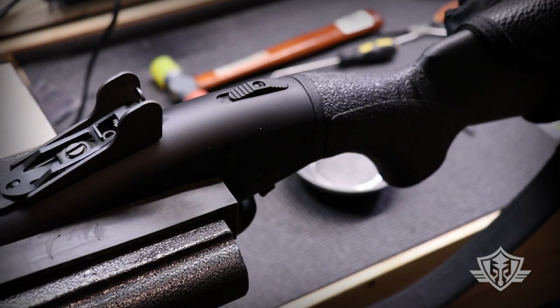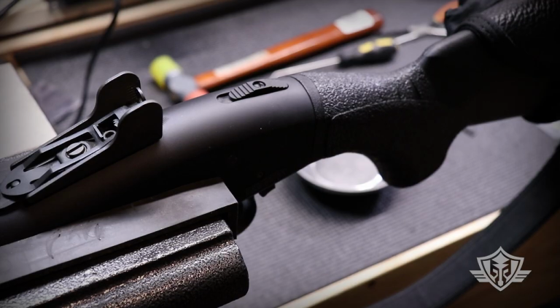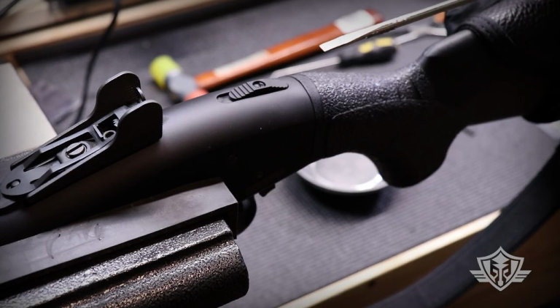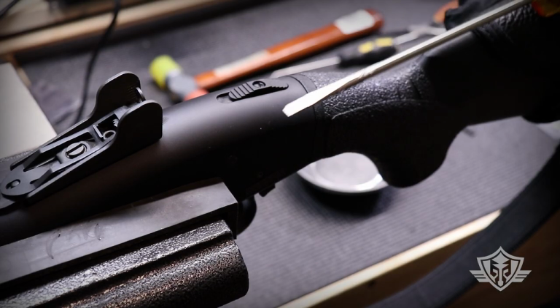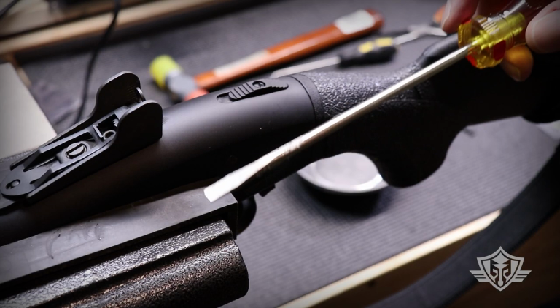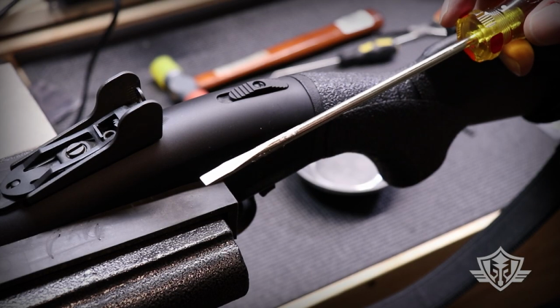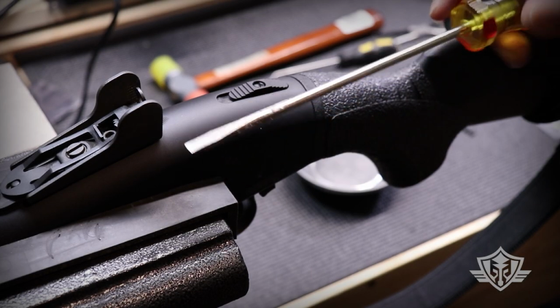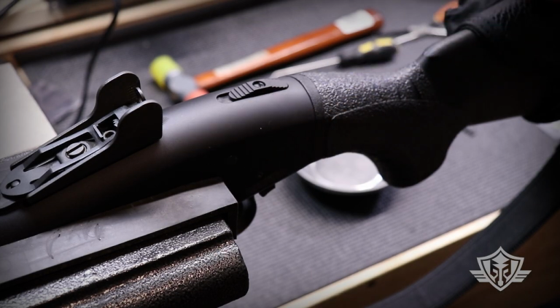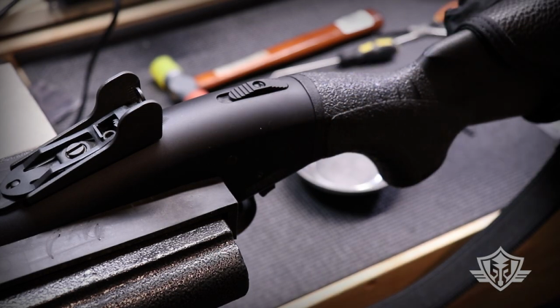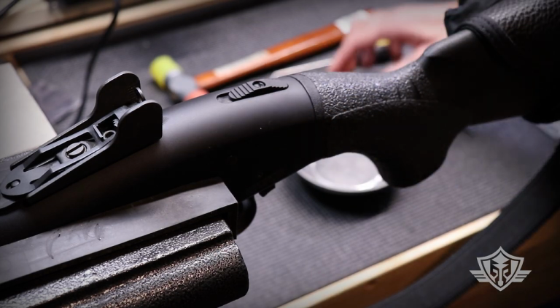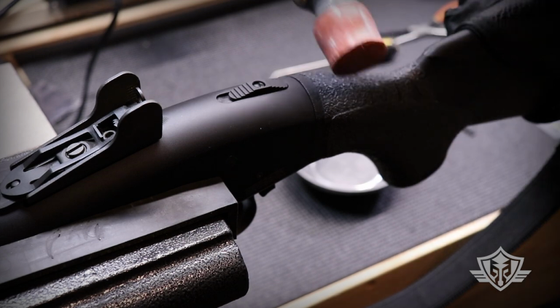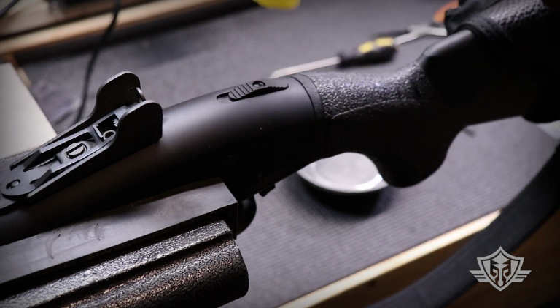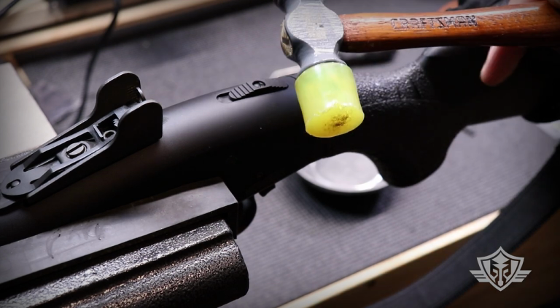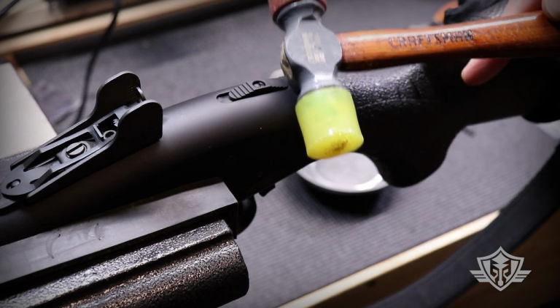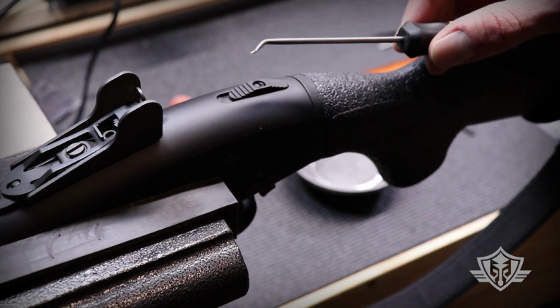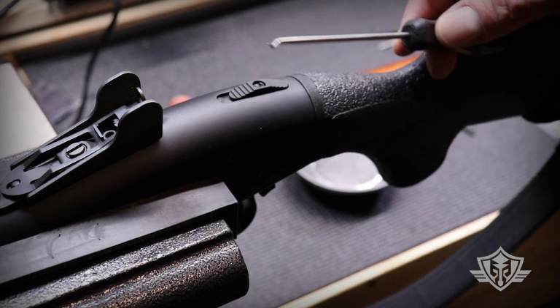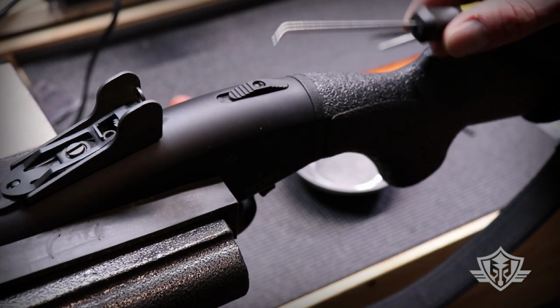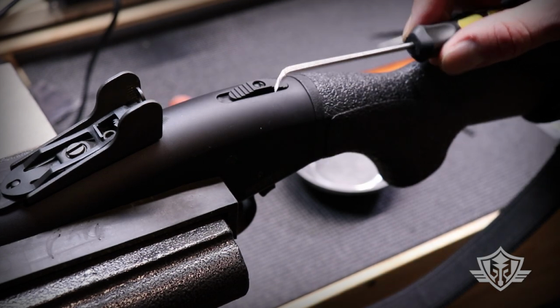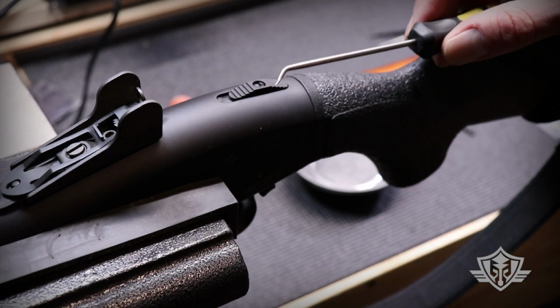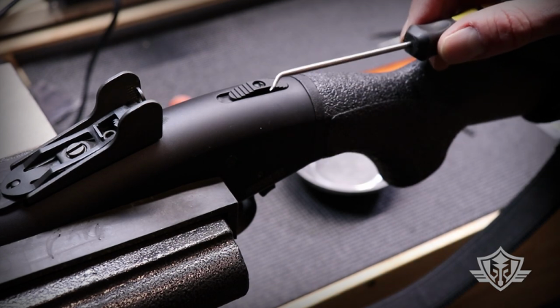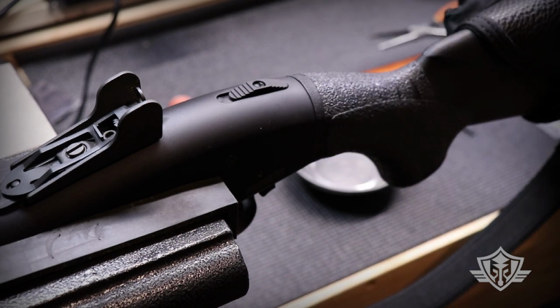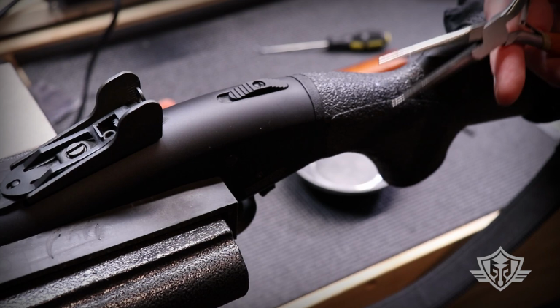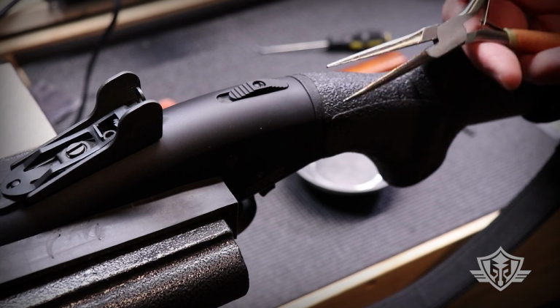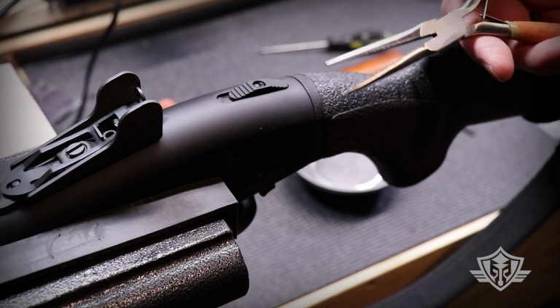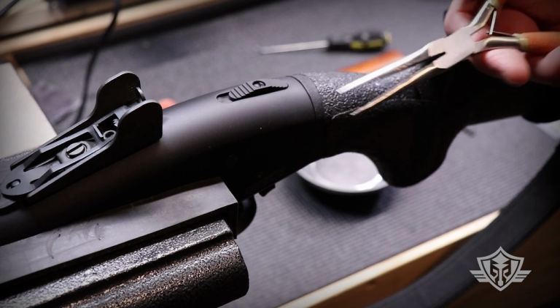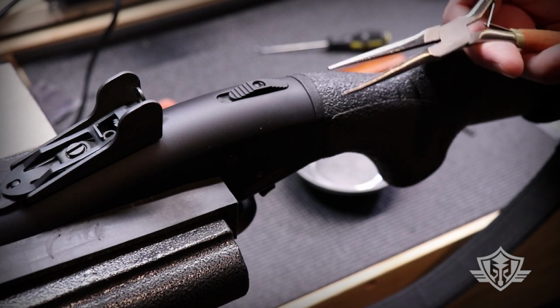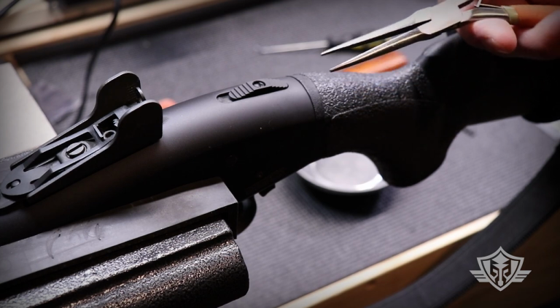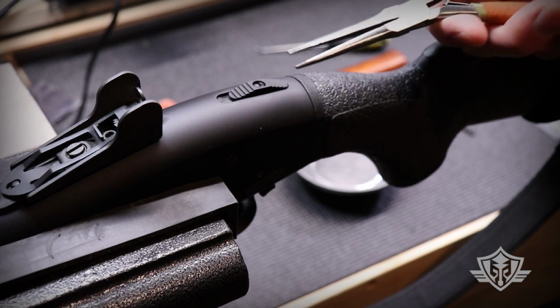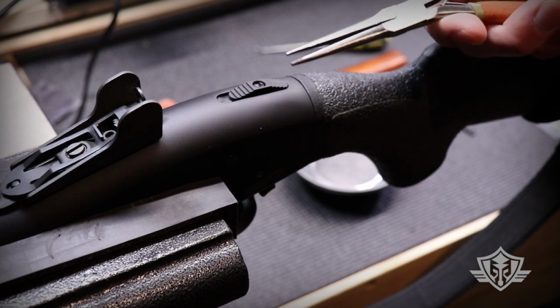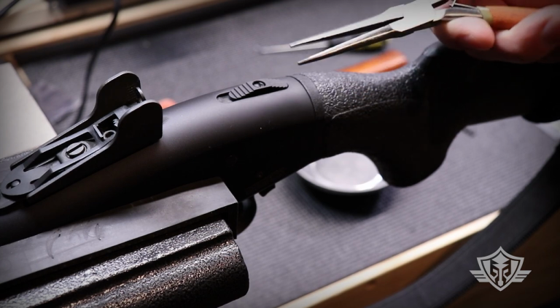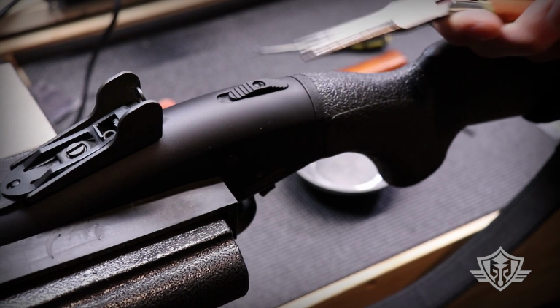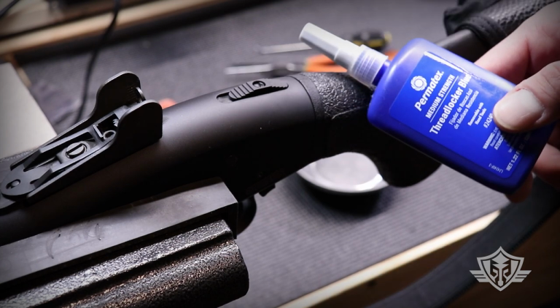Some of the tools I'm using: just a basic flat head screwdriver, a little mallet, a small pick for getting that spring out, and a little pair of needle nose pliers for grabbing that little detent ball.